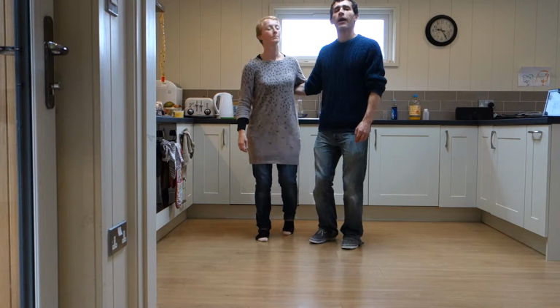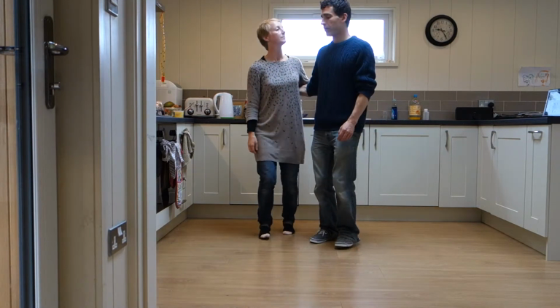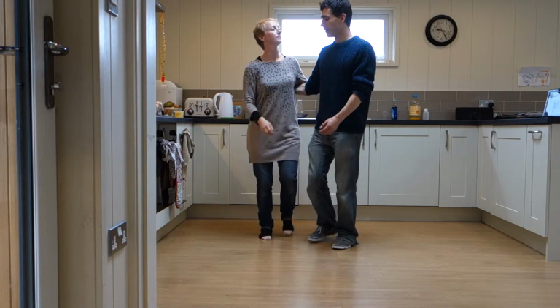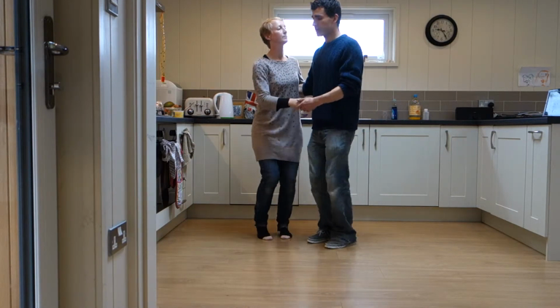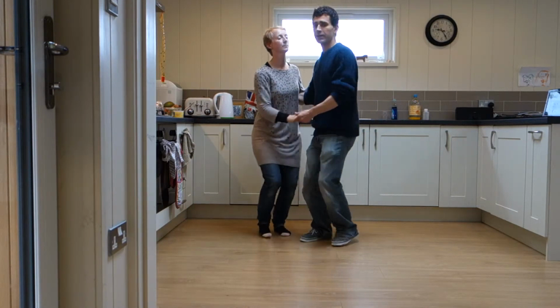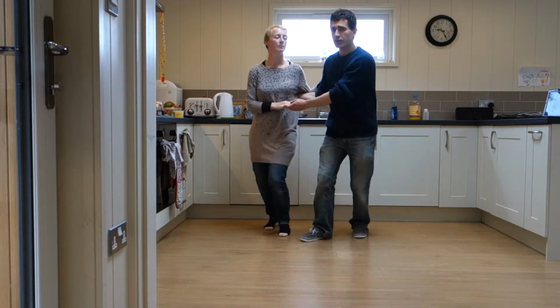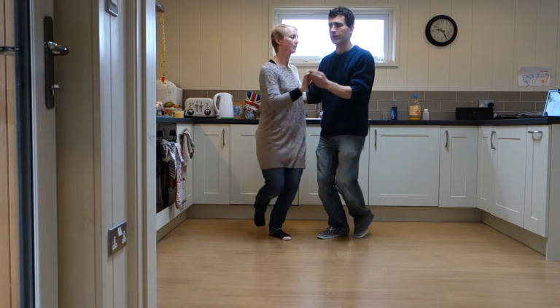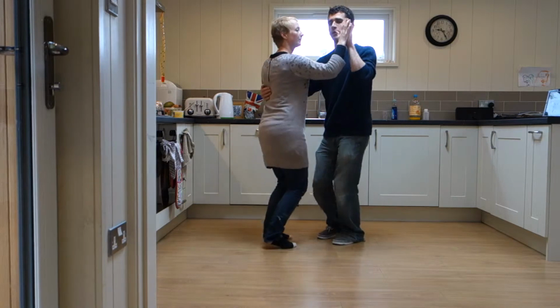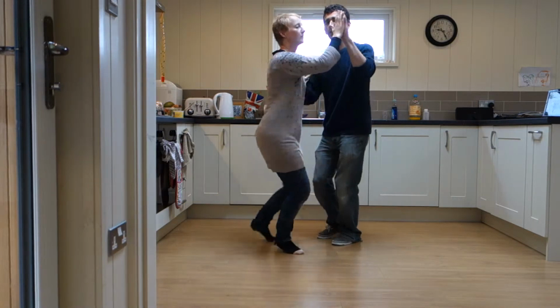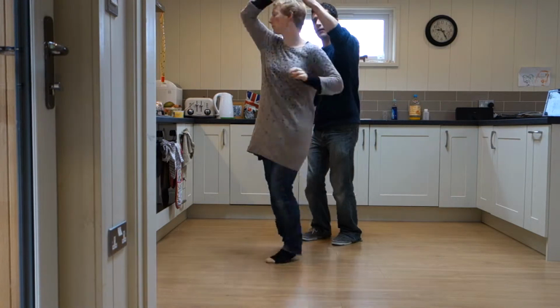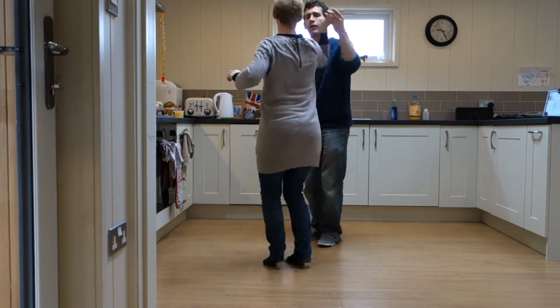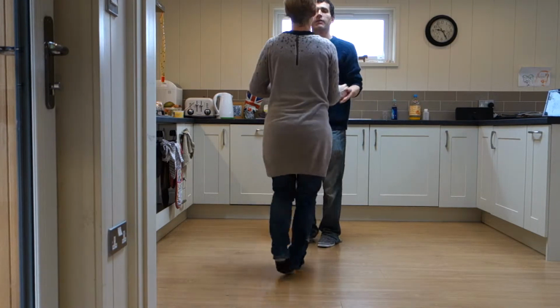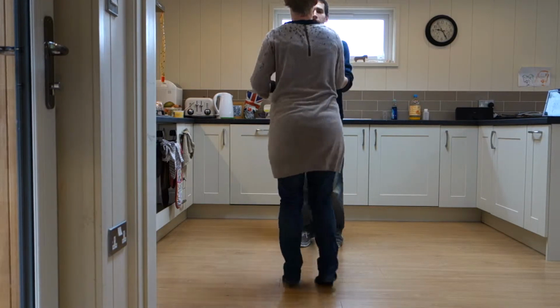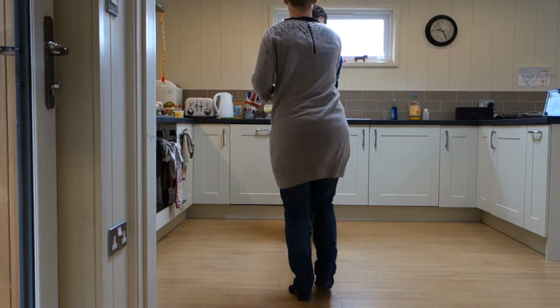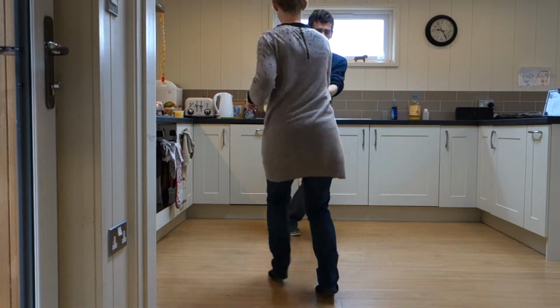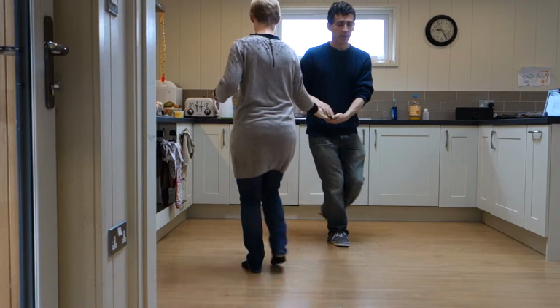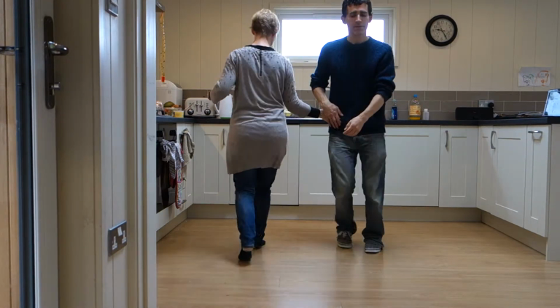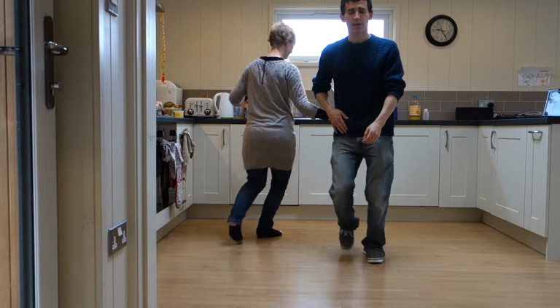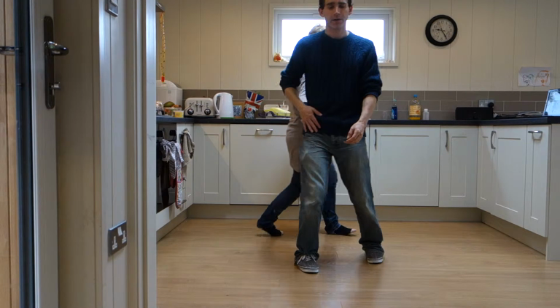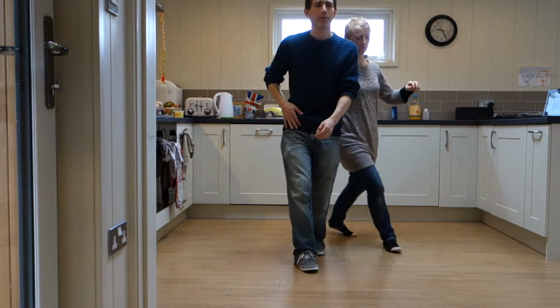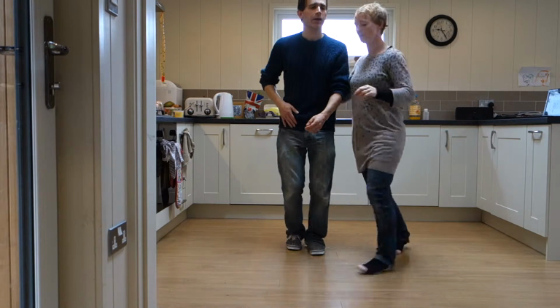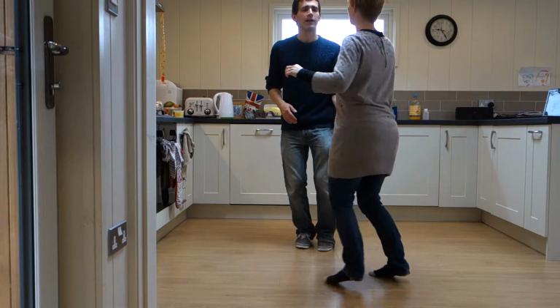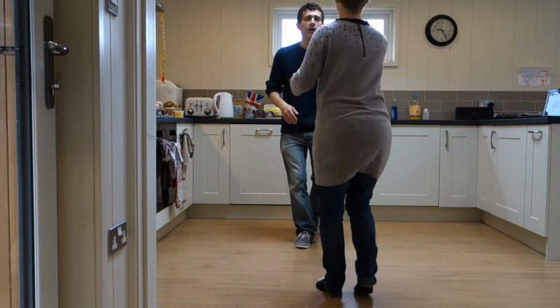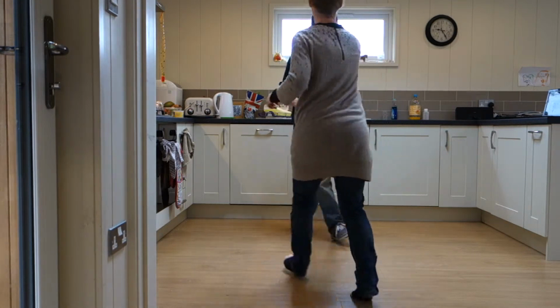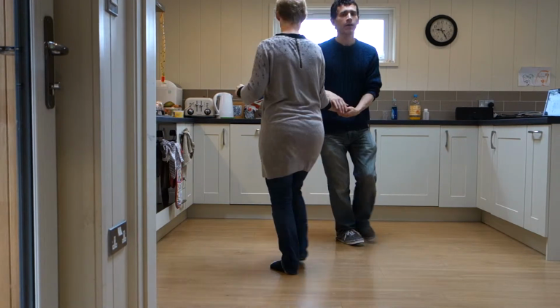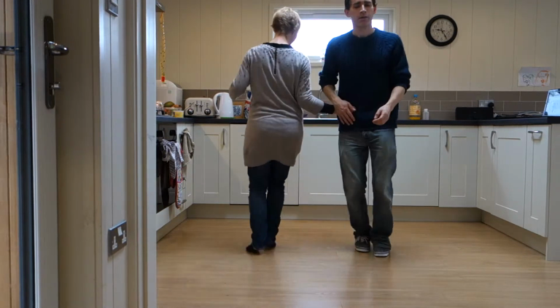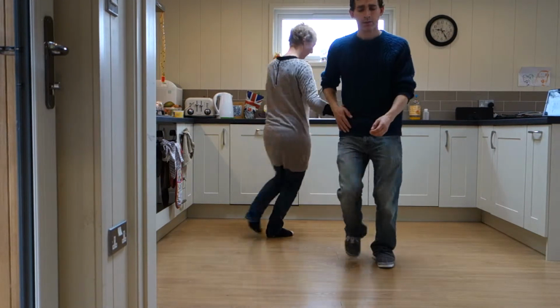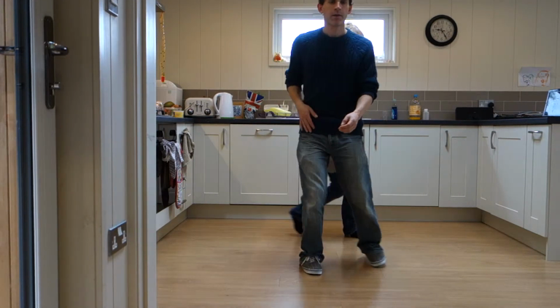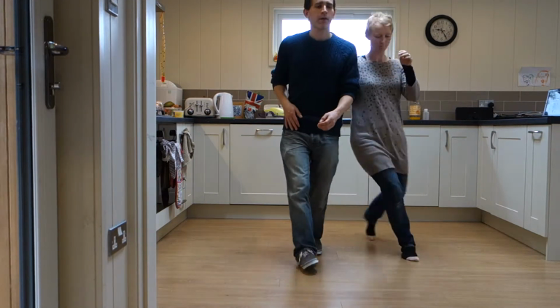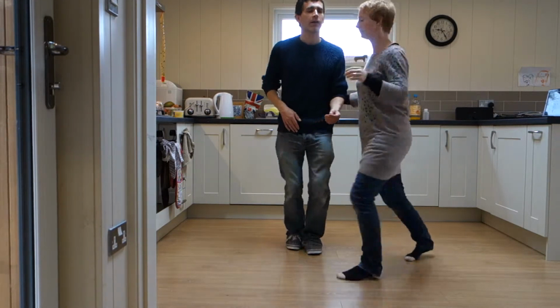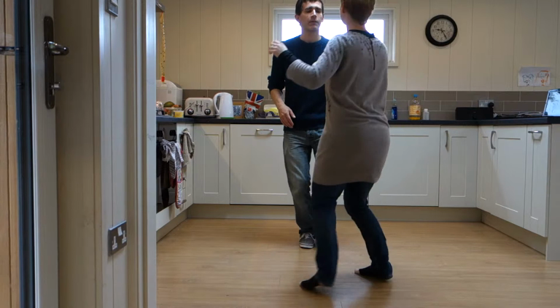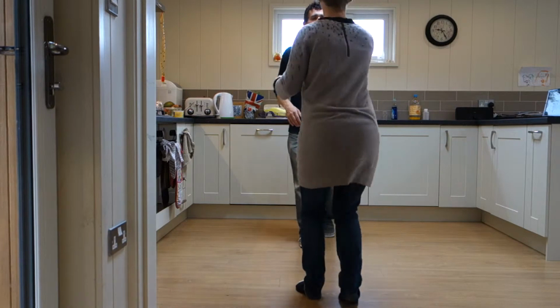And now our routine — we did a tuck turn. And then the belt turn, so the leader goes to the left, and on the hip. And another. And then we came back together.